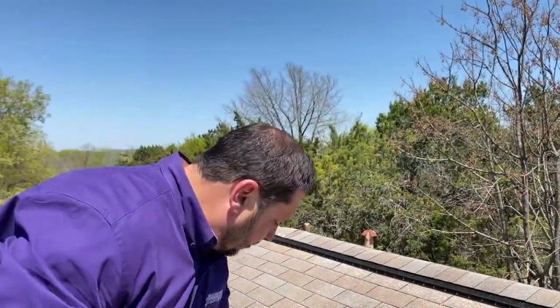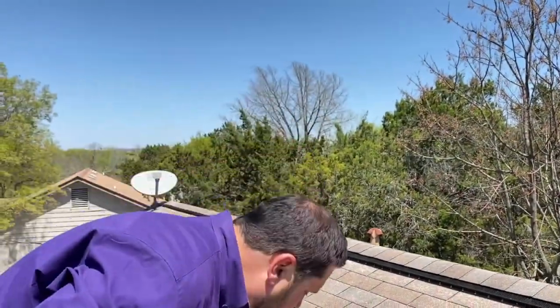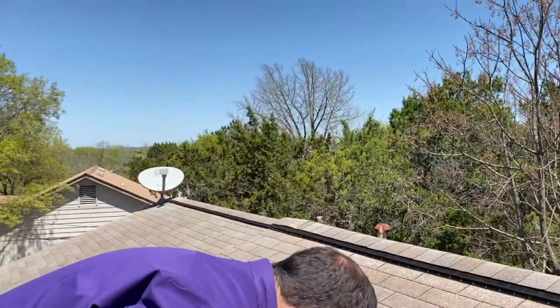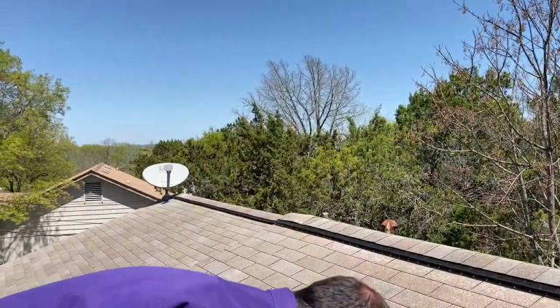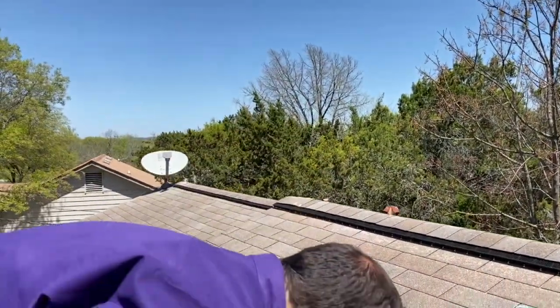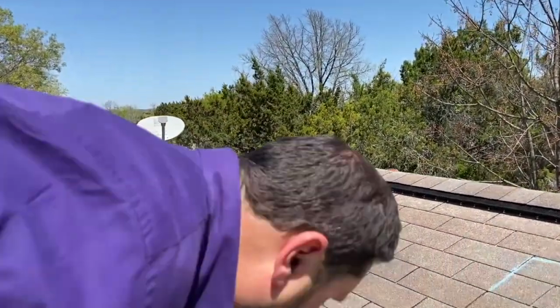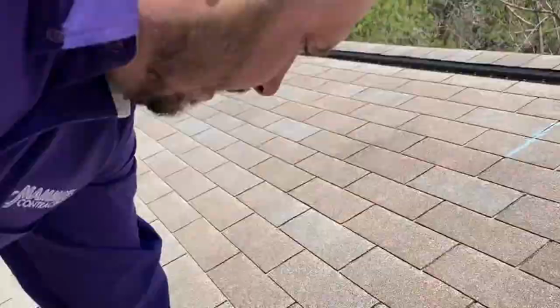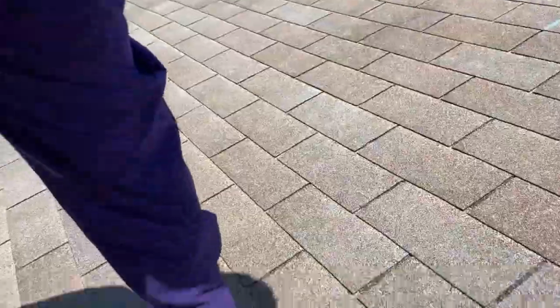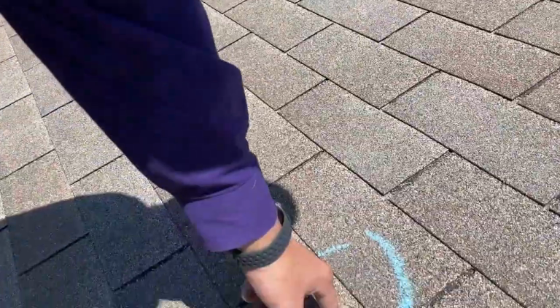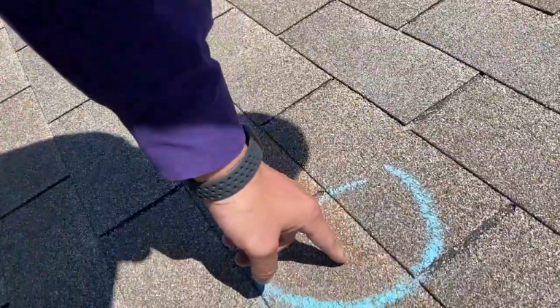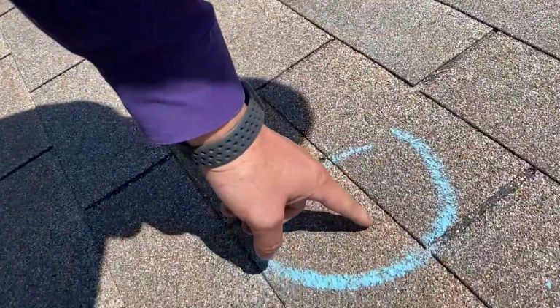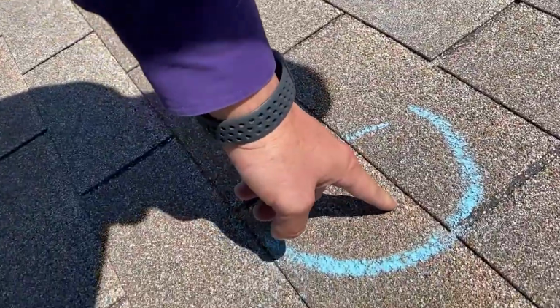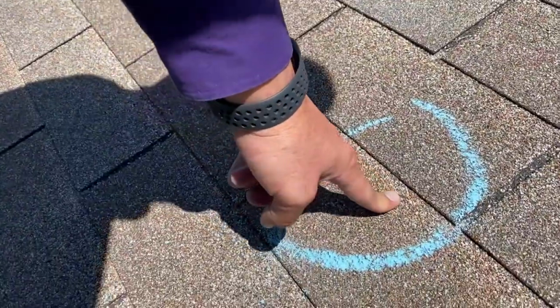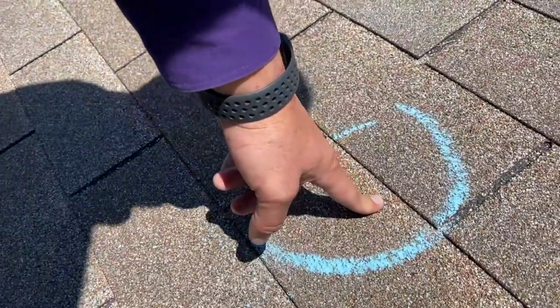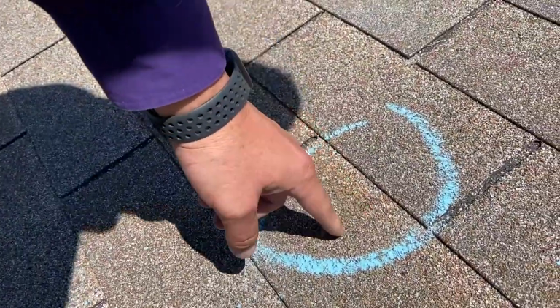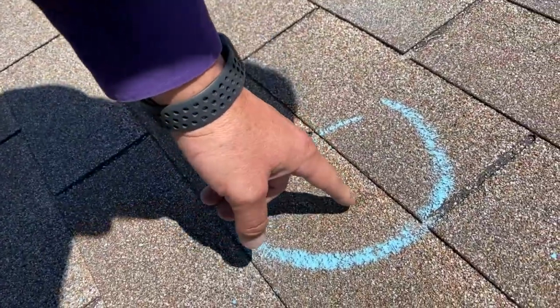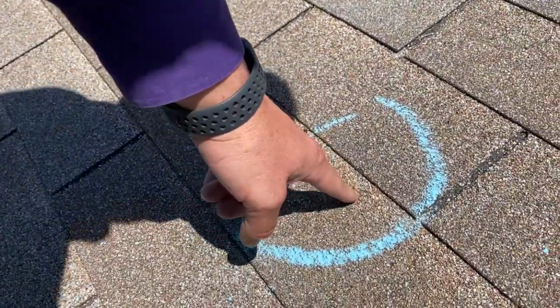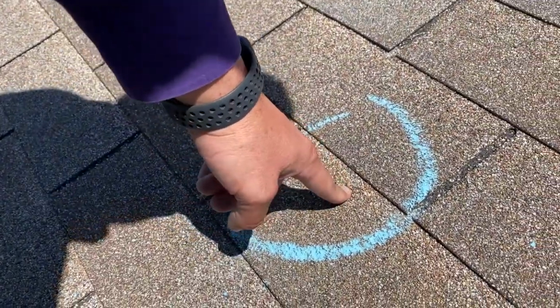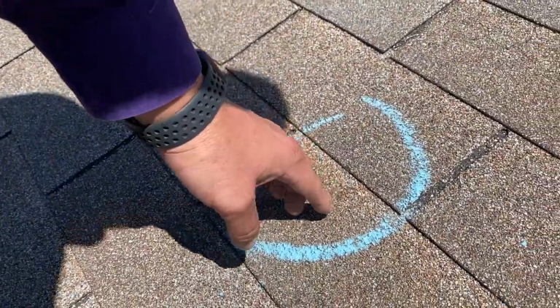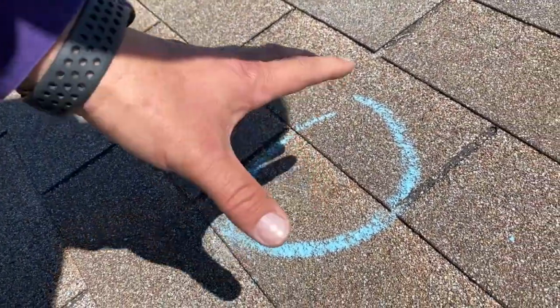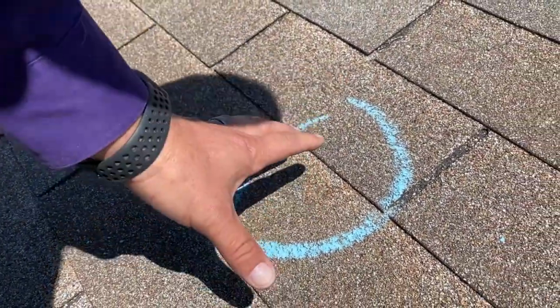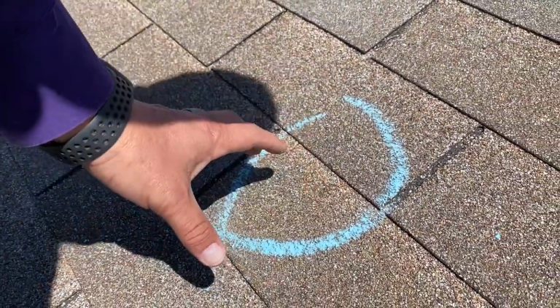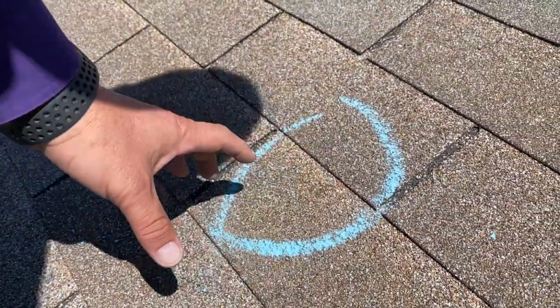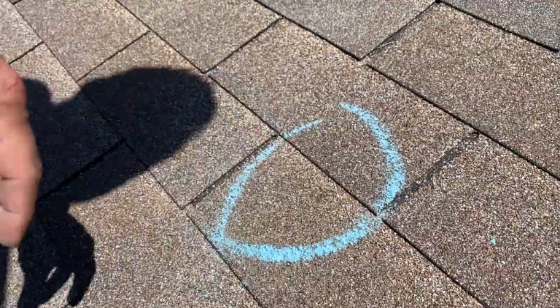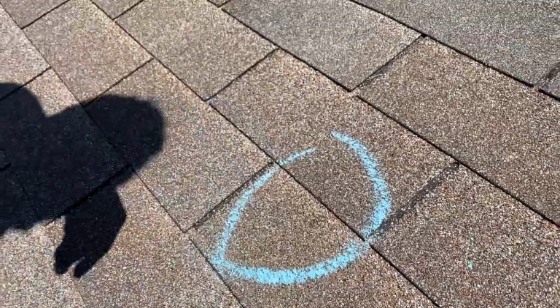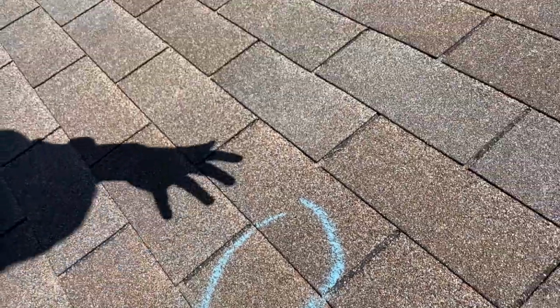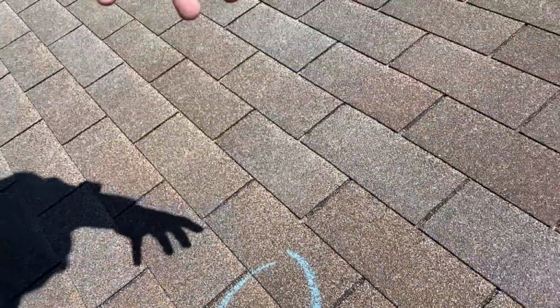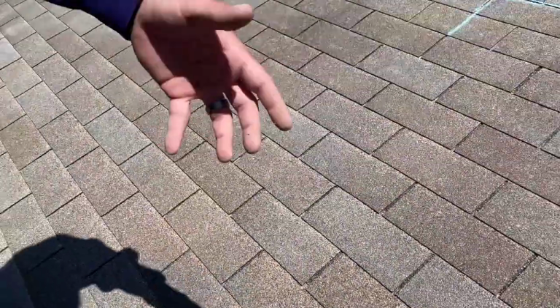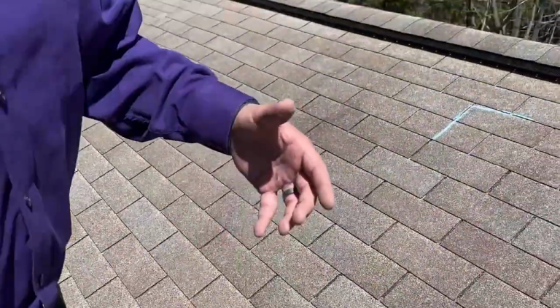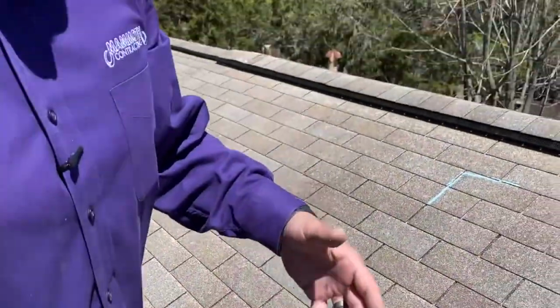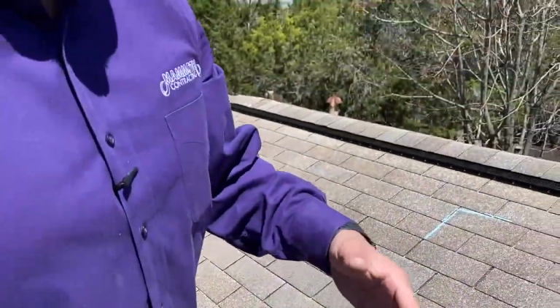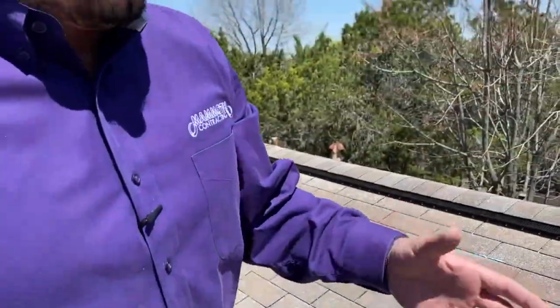We're also looking for stuff like this — same thing as what we found over there, where it's got a slightly softer touch and there's a dark spot where the hail has impacted it. I'm looking for eight to ten of those in a test square.